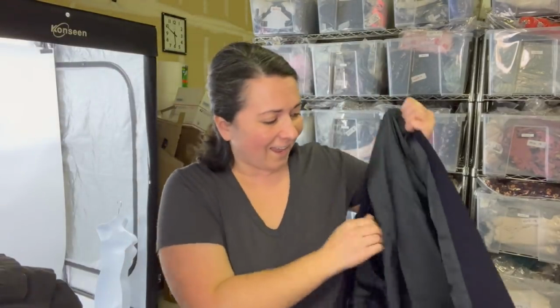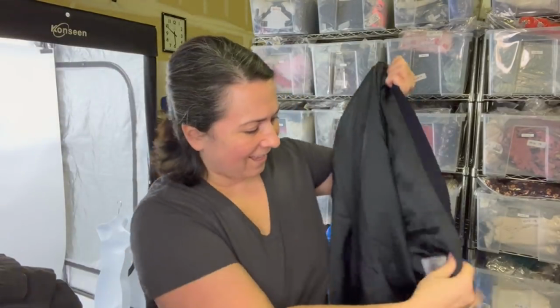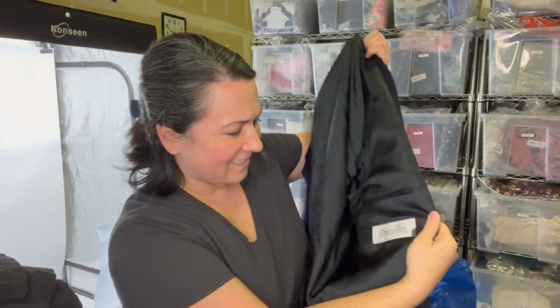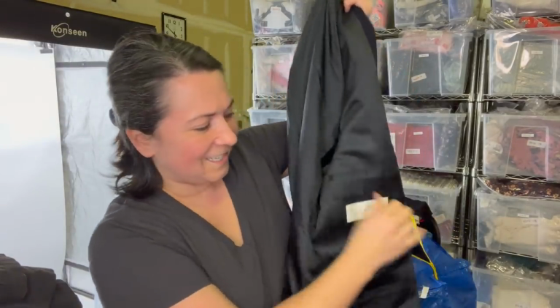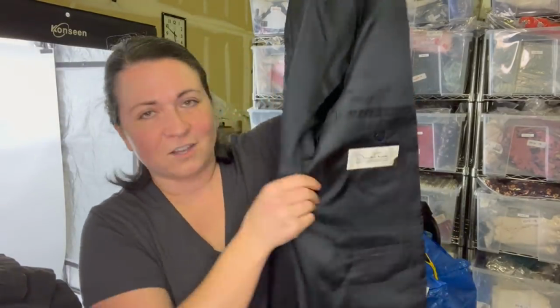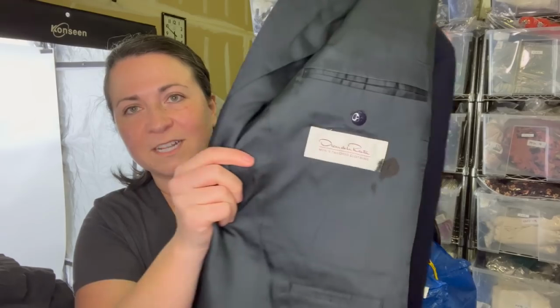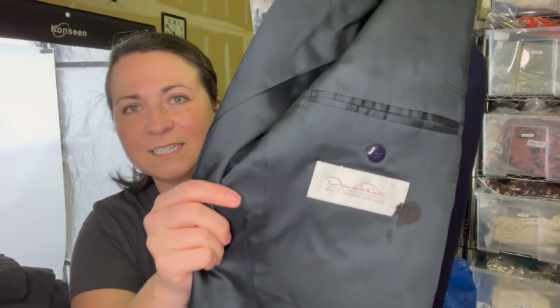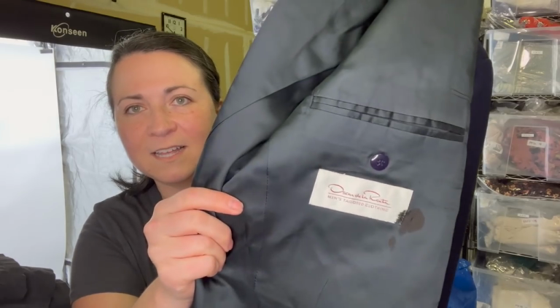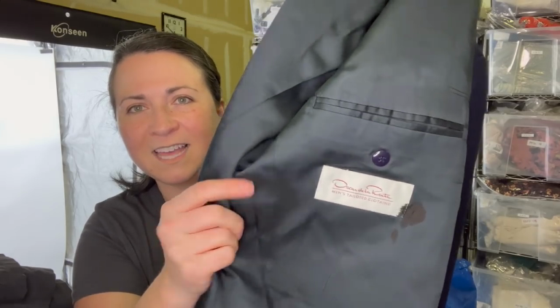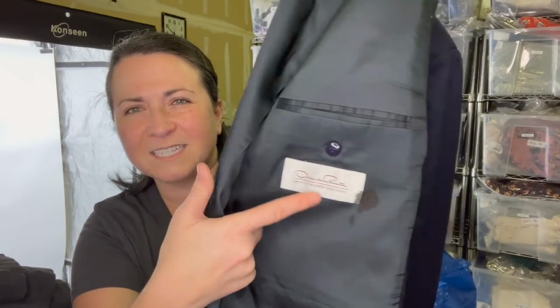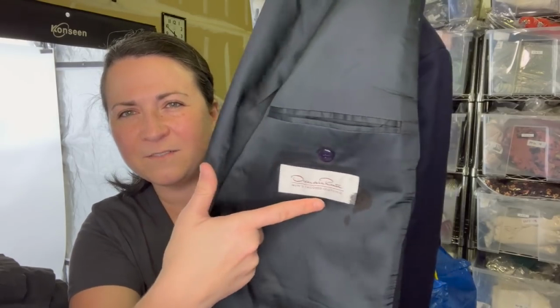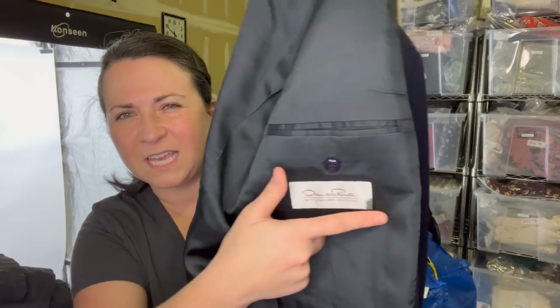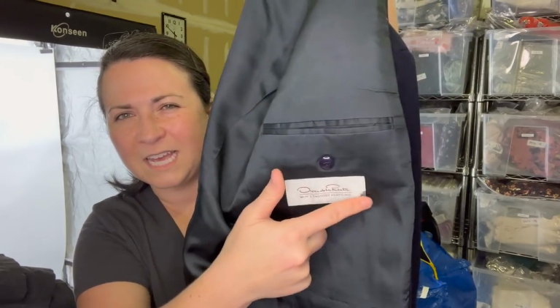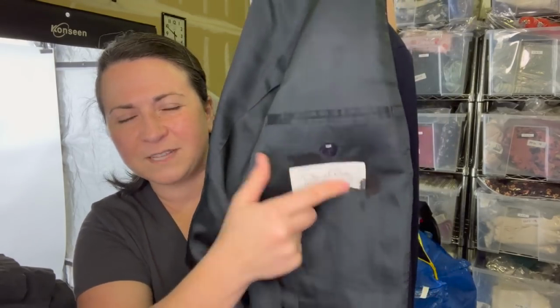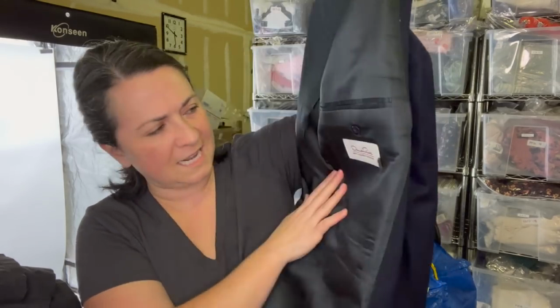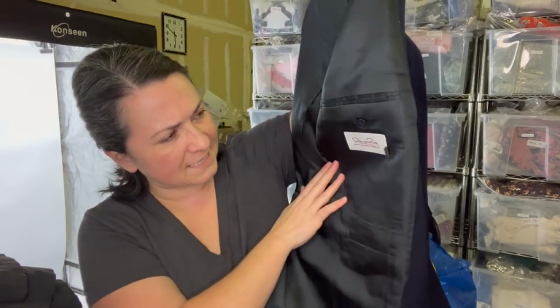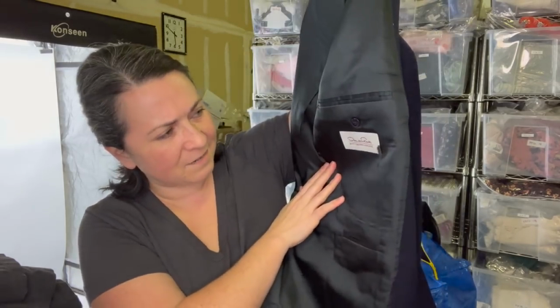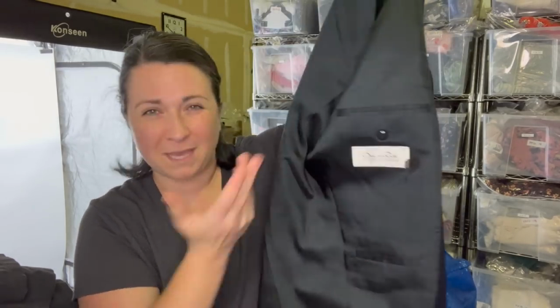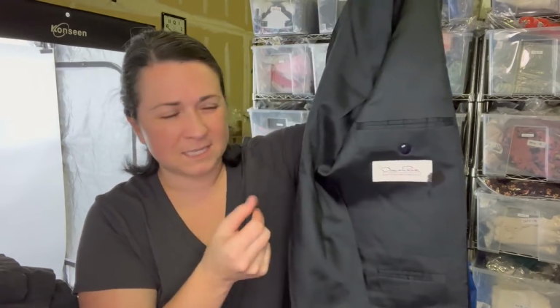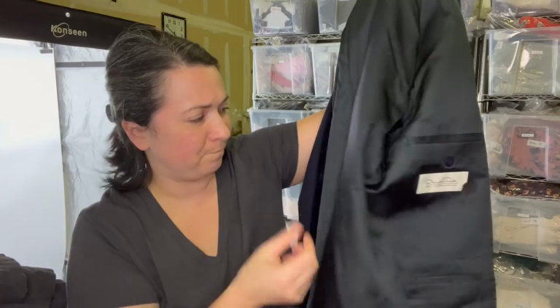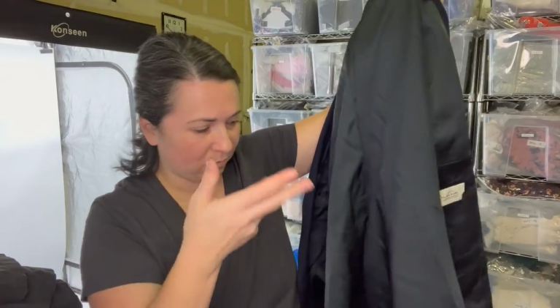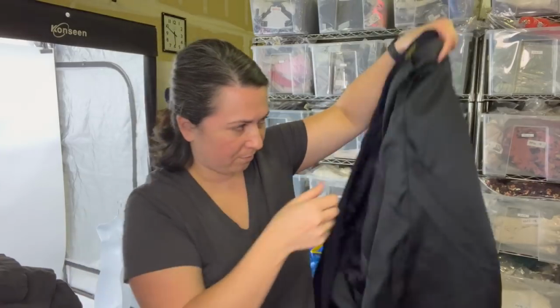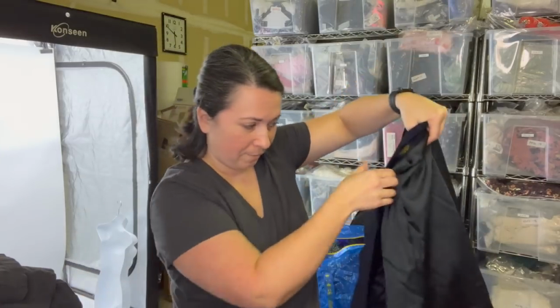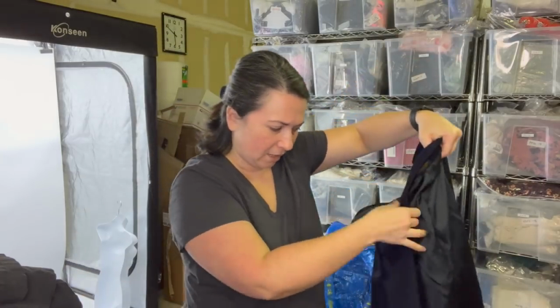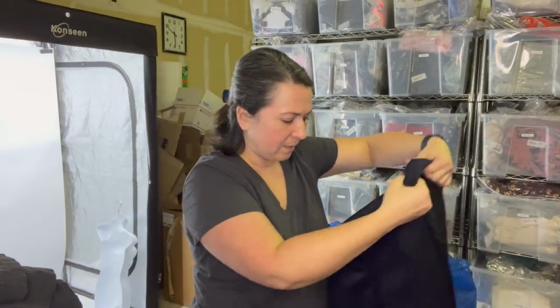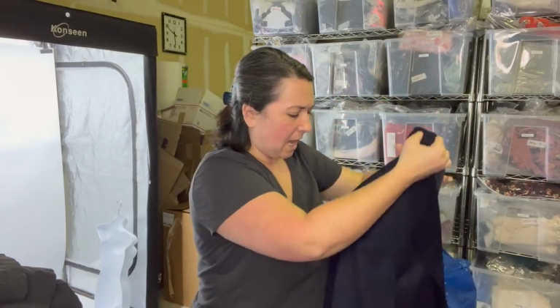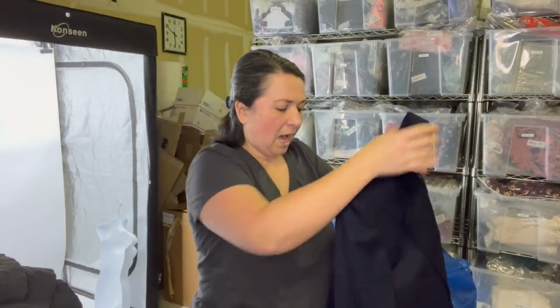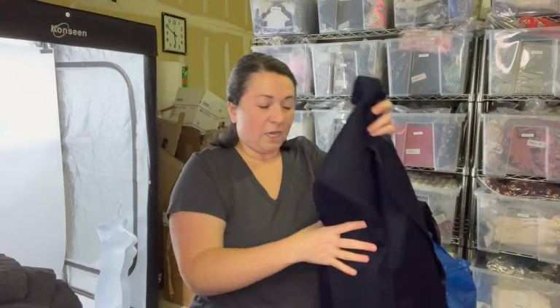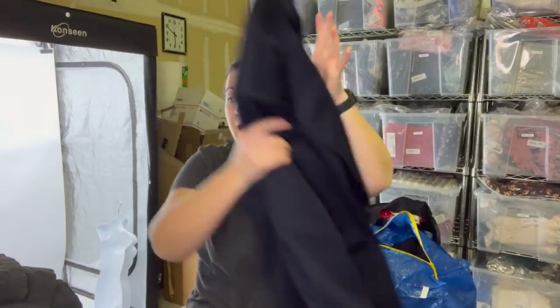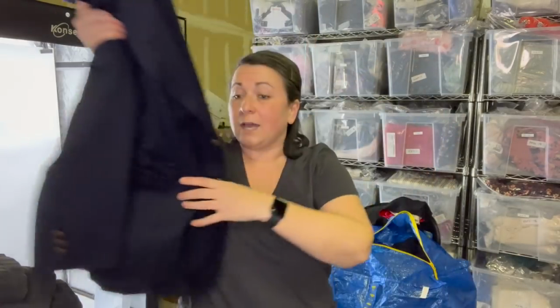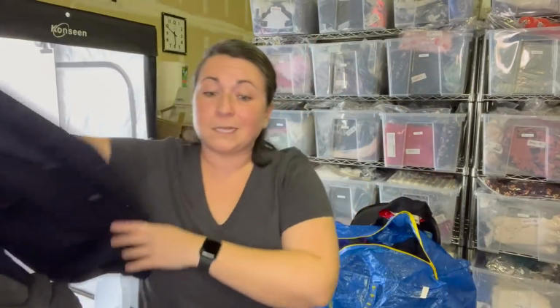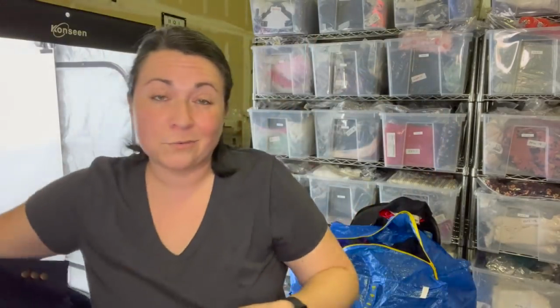And this is Oscar de la Renta, but it does have what looks like an ink stain — probably a man put a pen there. So I will send that to the RealReal. I don't know if they'll accept it because of the ink stain; if it comes back to me, I'll just sell it.